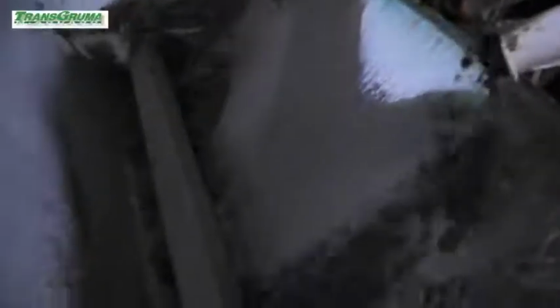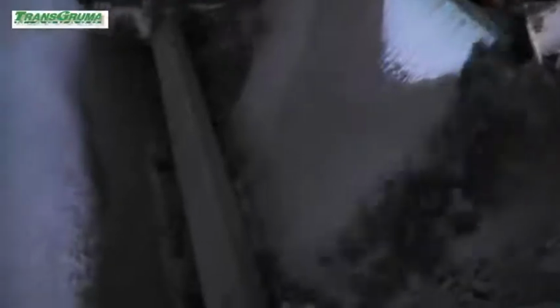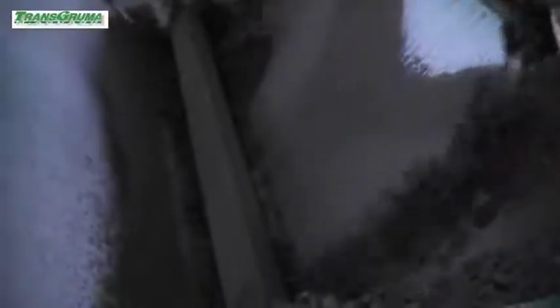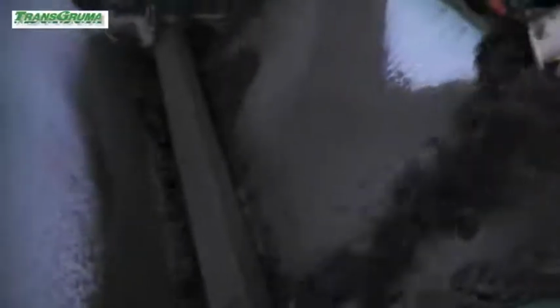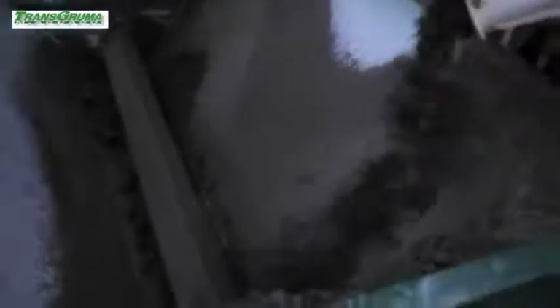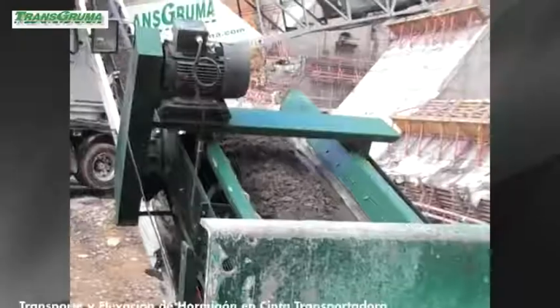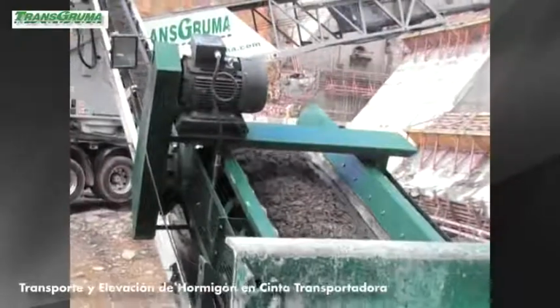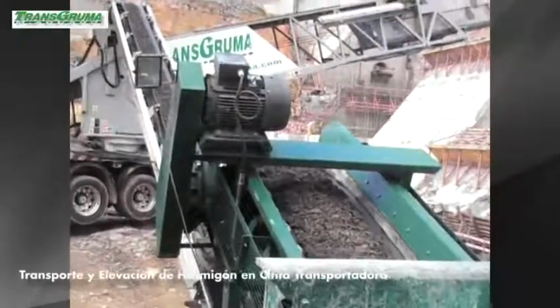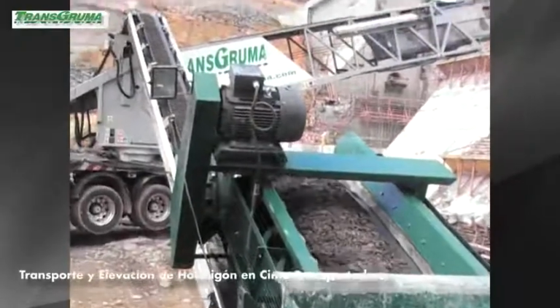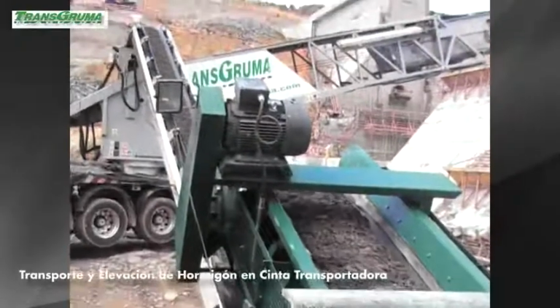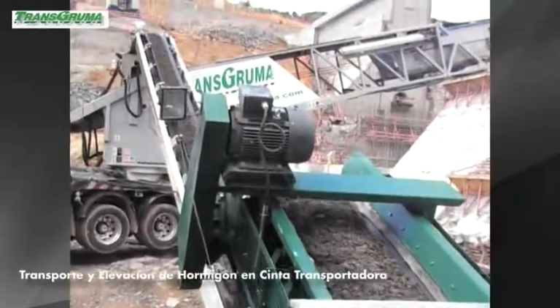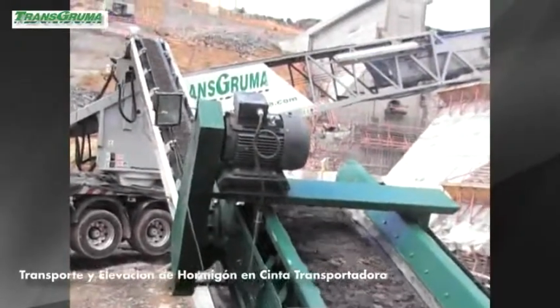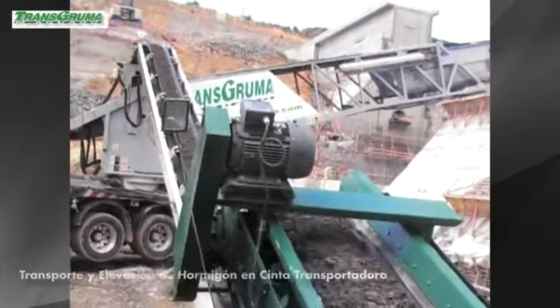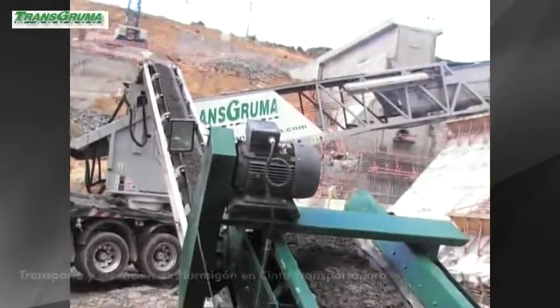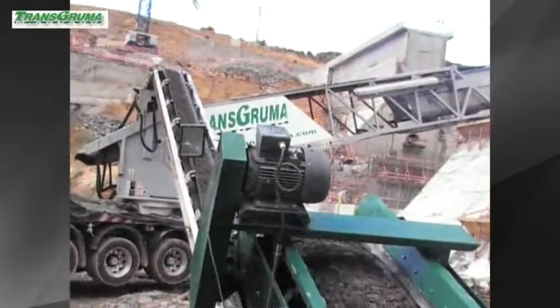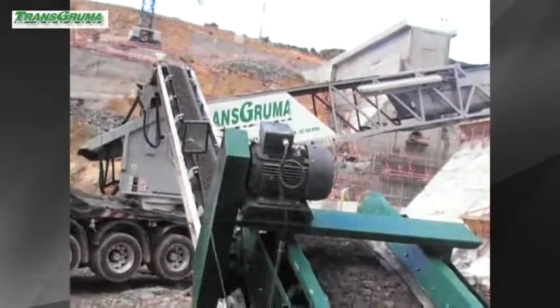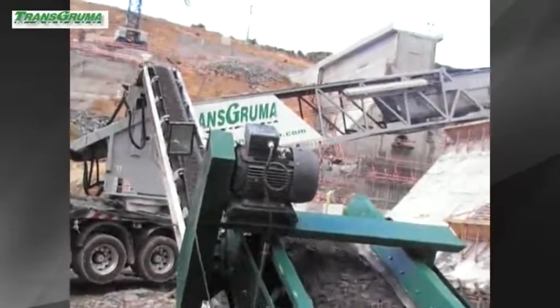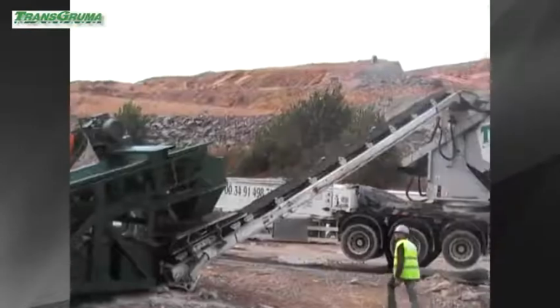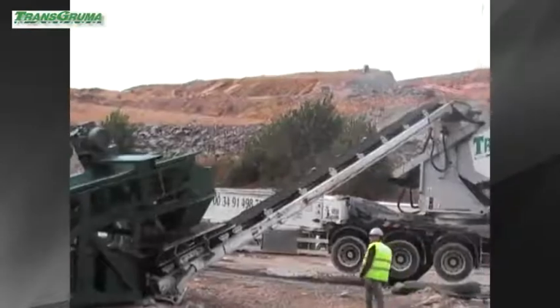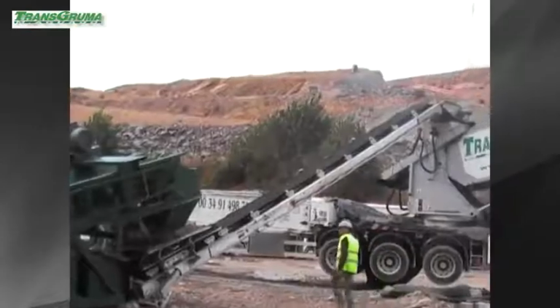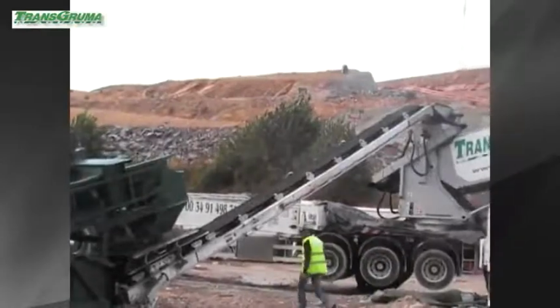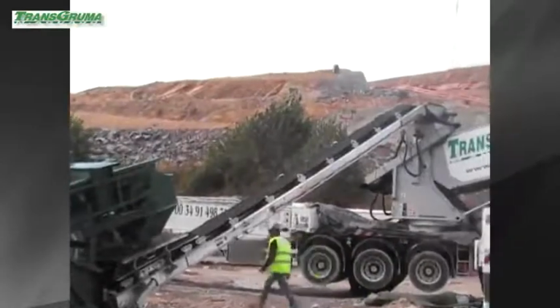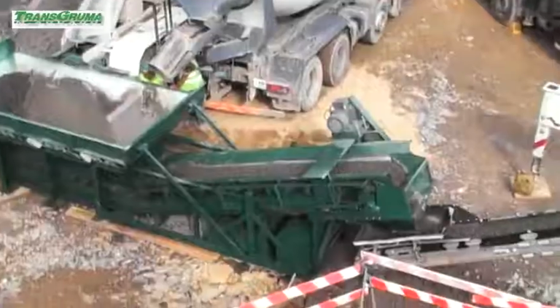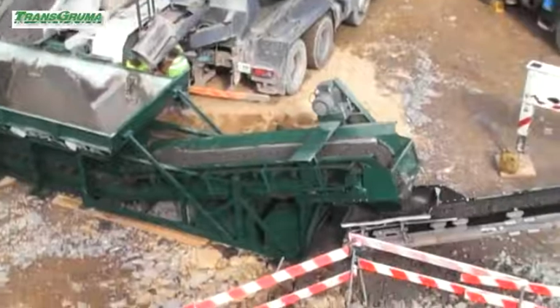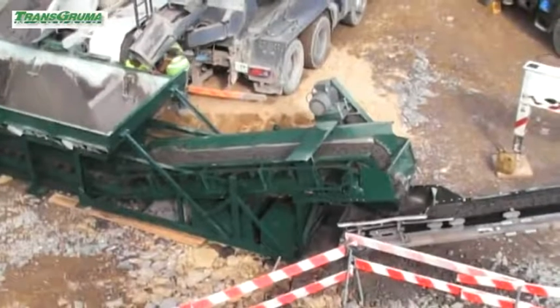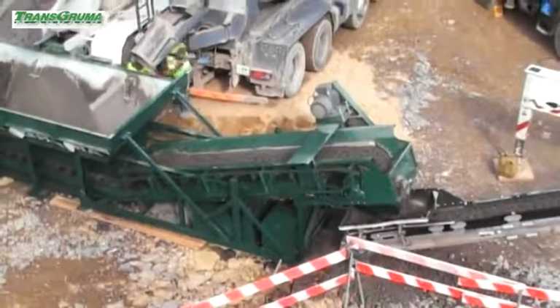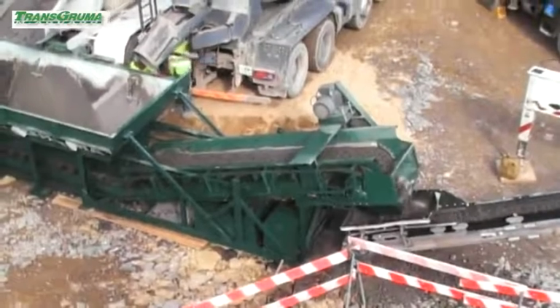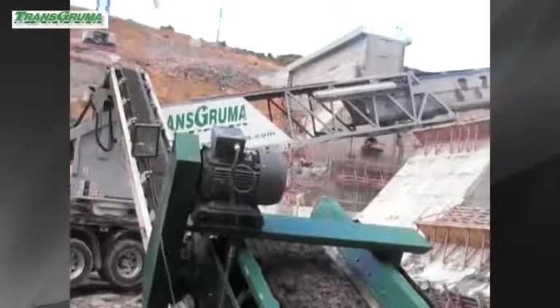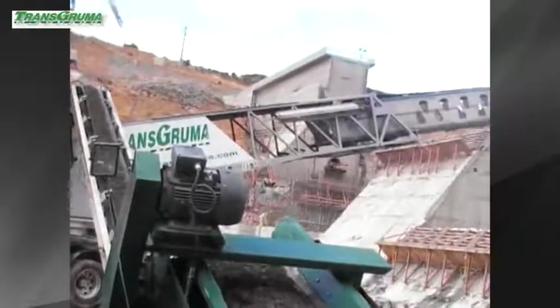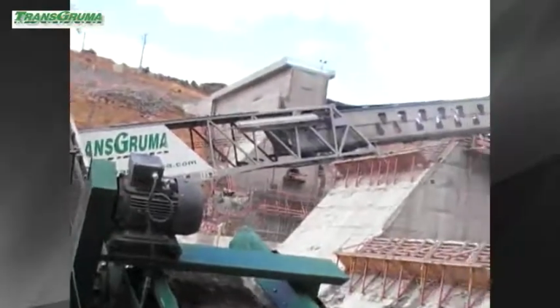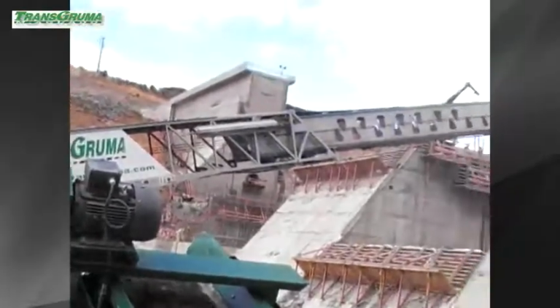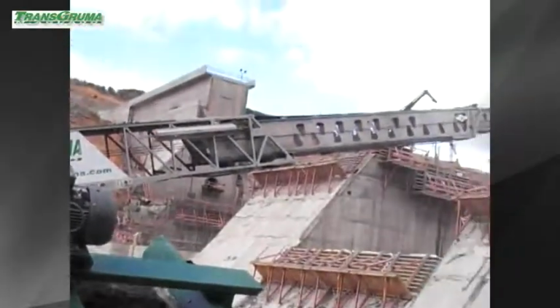The distribution of the aggregate is performed by a conveyor belt system, which allows us to distribute the aggregate up to a distance of 38 meters and 20 meters high. This complete installation of the equipment is done in 30 minutes.